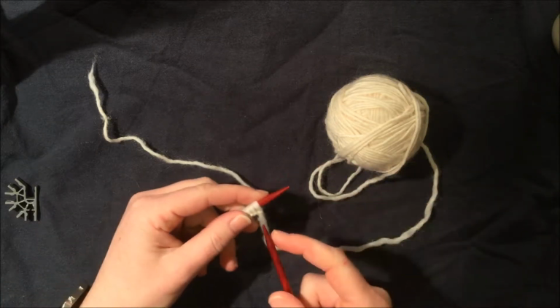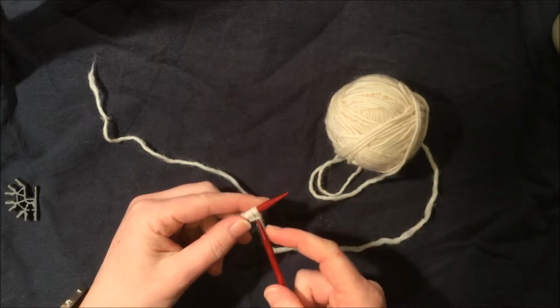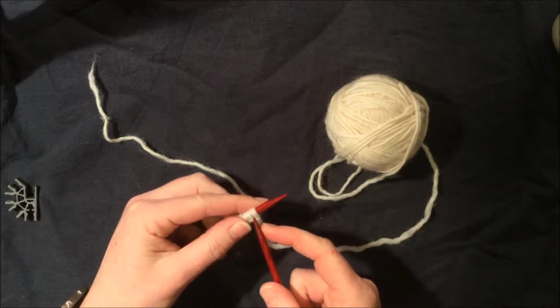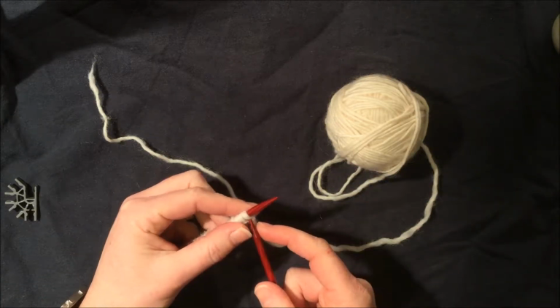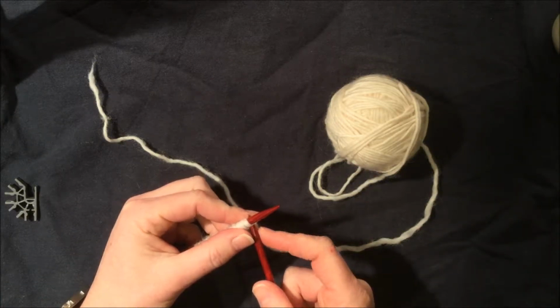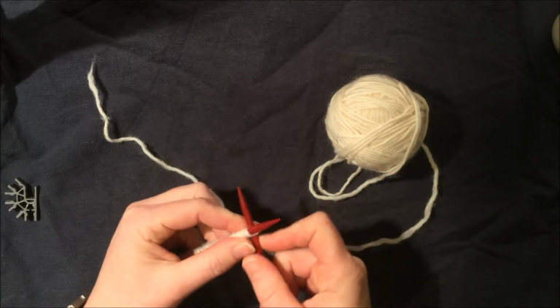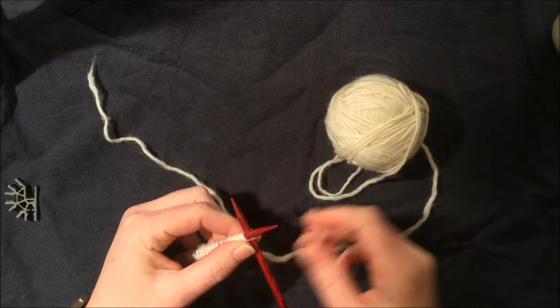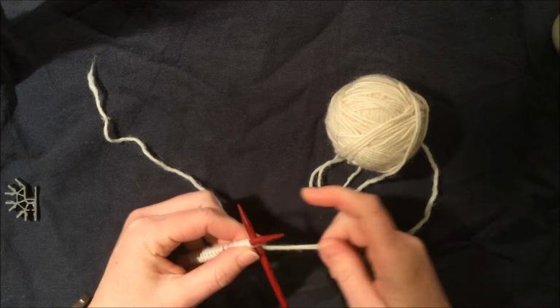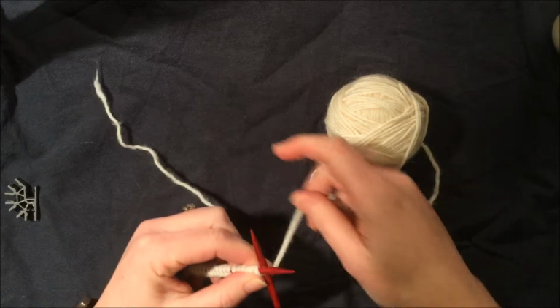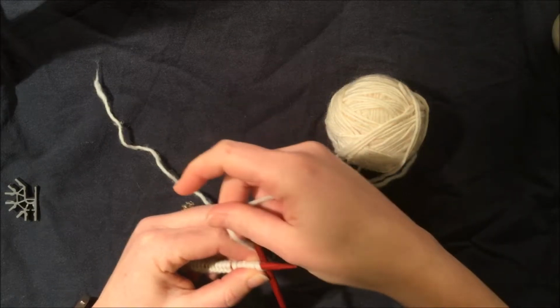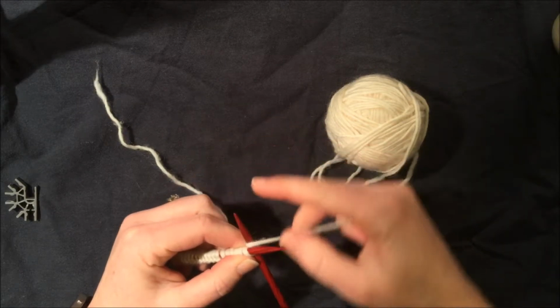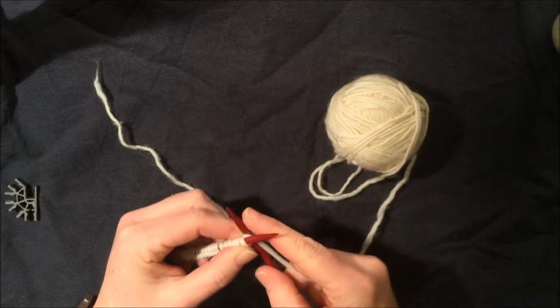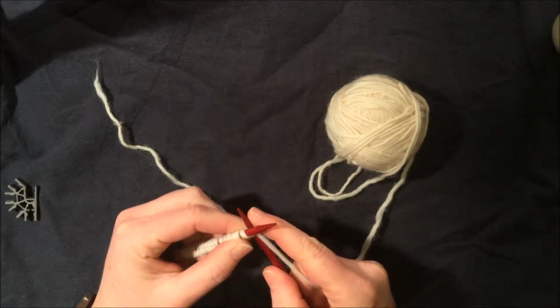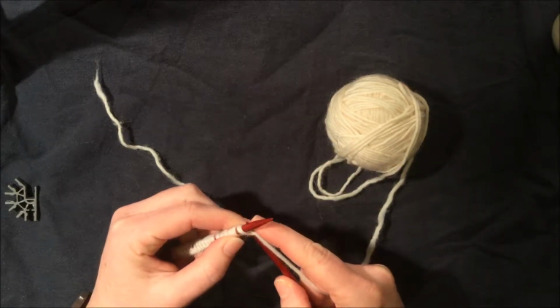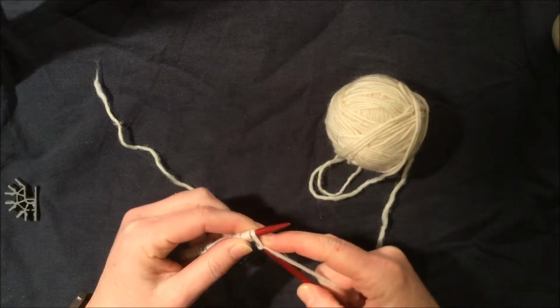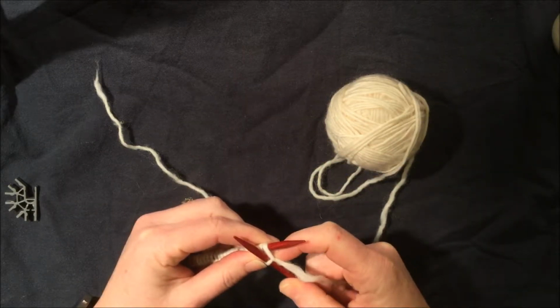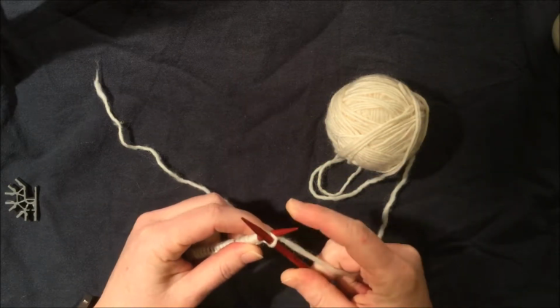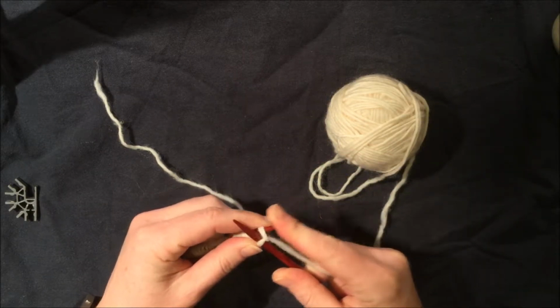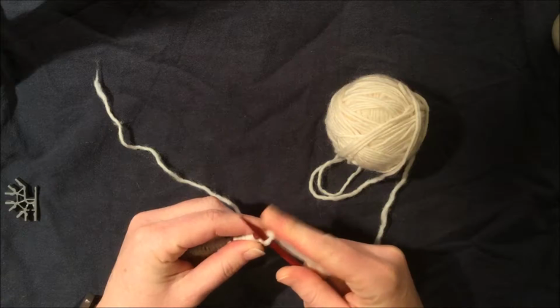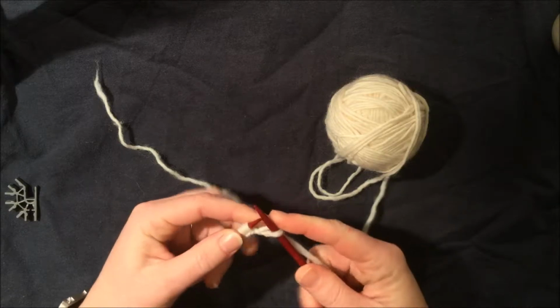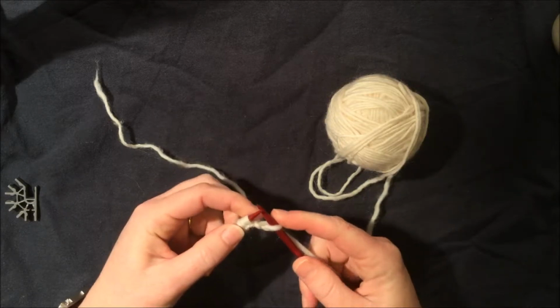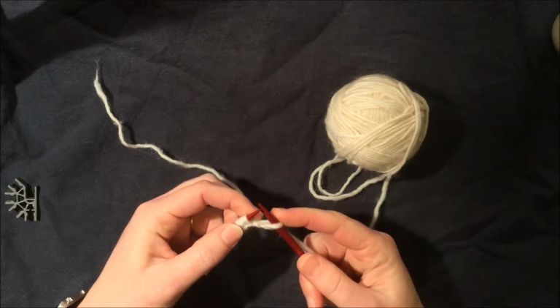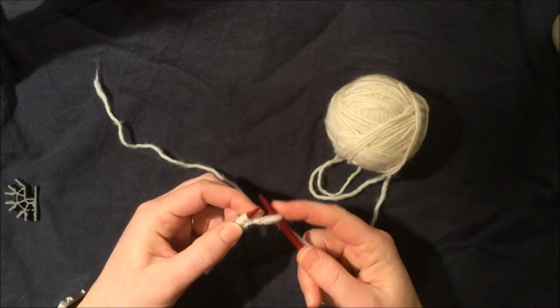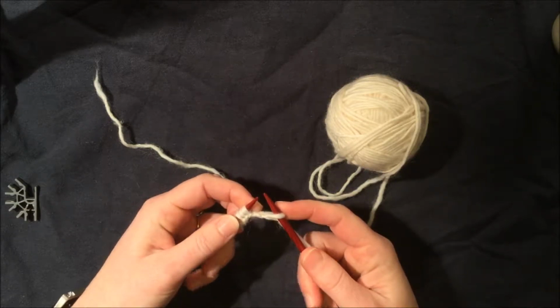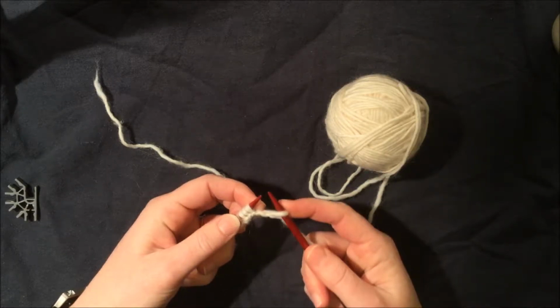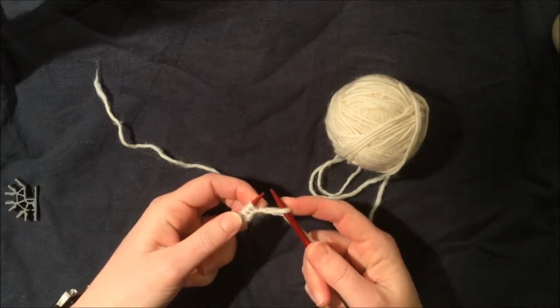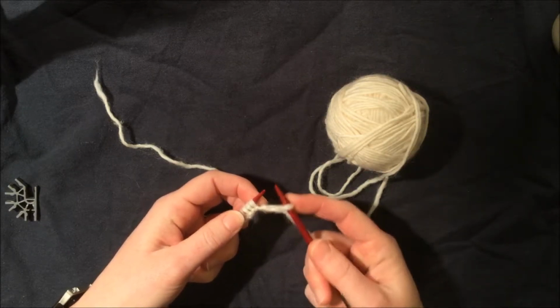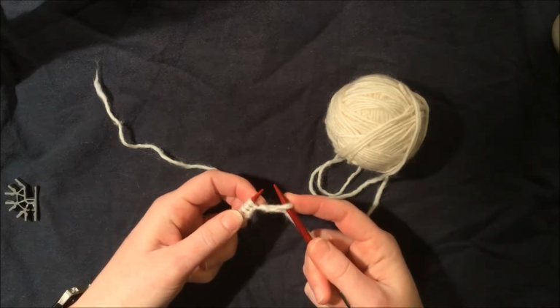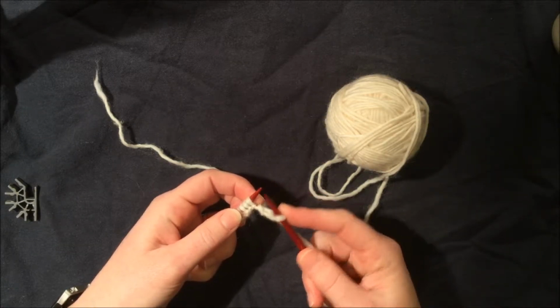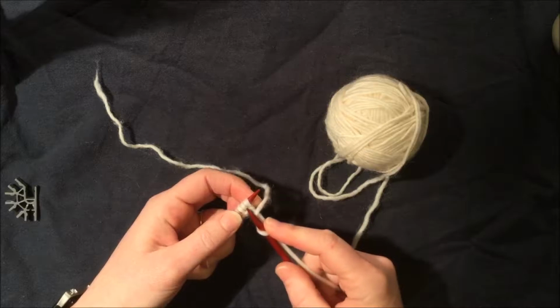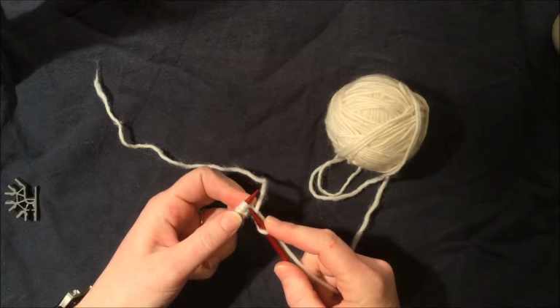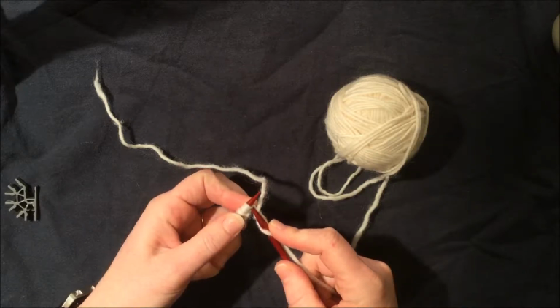The rhyme goes something like this: in through the front door, run around back, out through the window, and off jumps Jack. So what does that mean? Well, it means this: we take our right needle and we go into that front leg of that stitch.